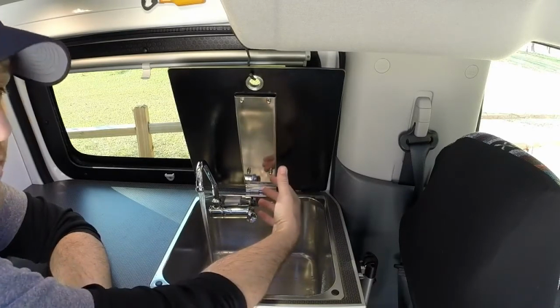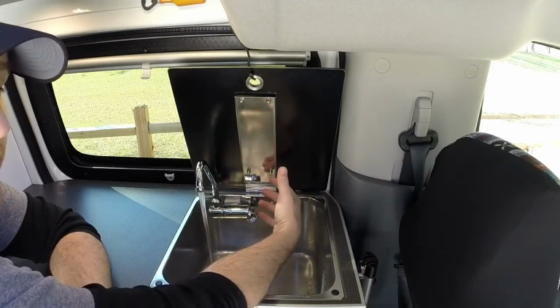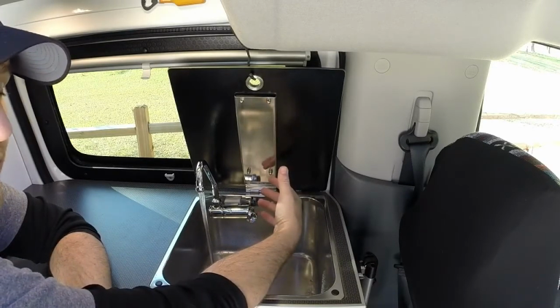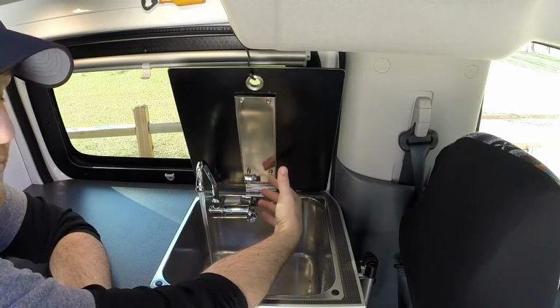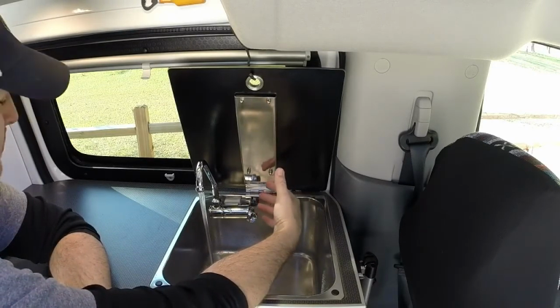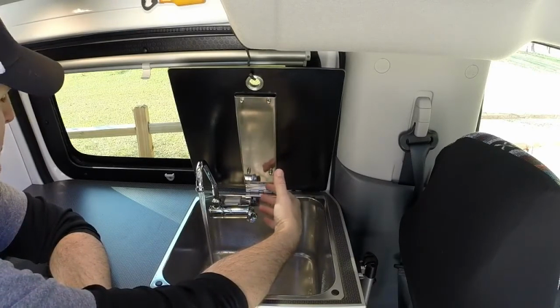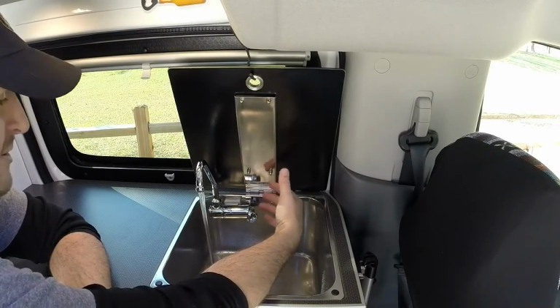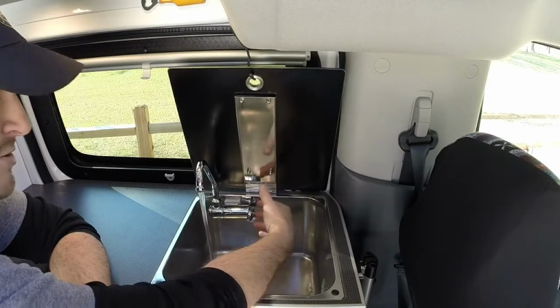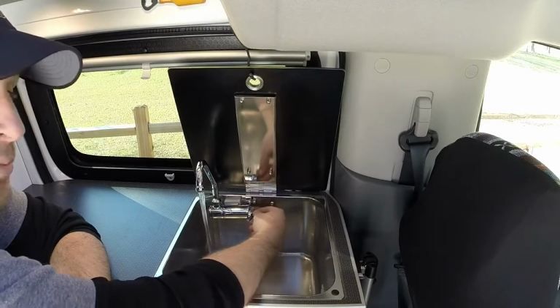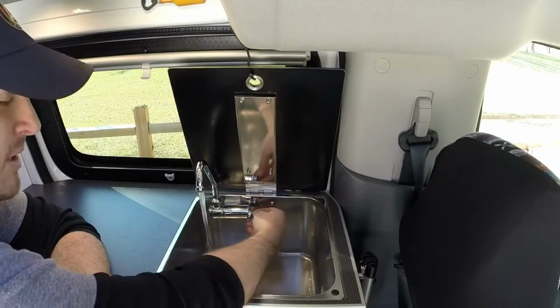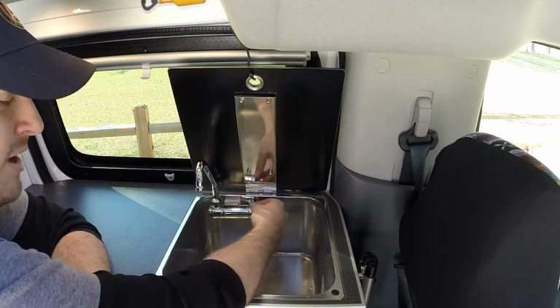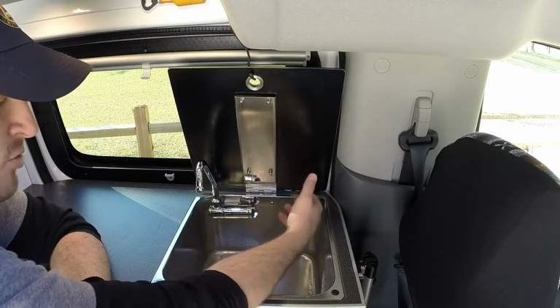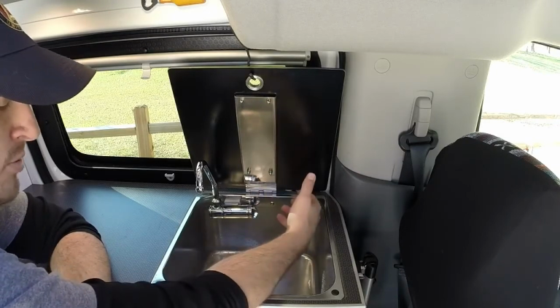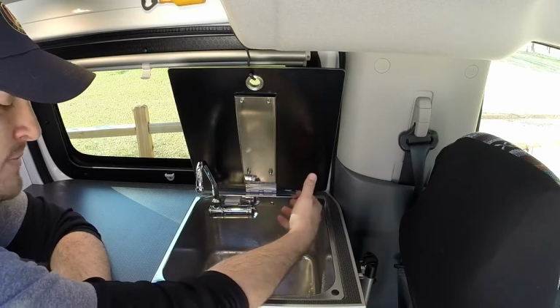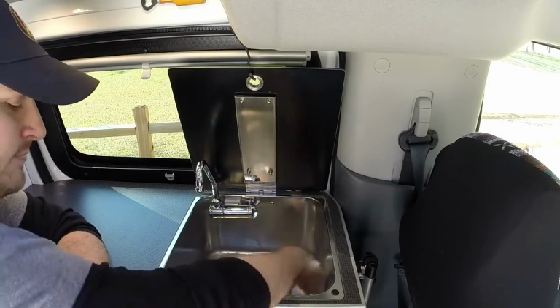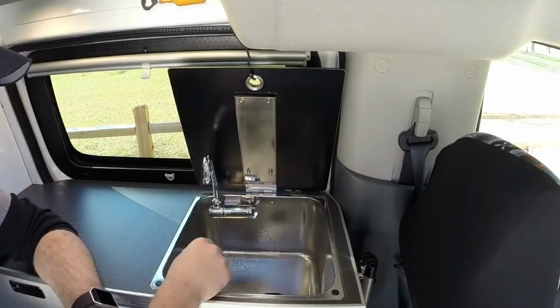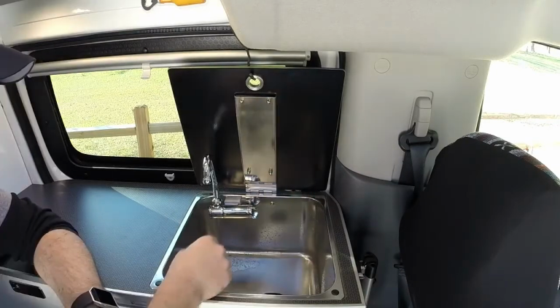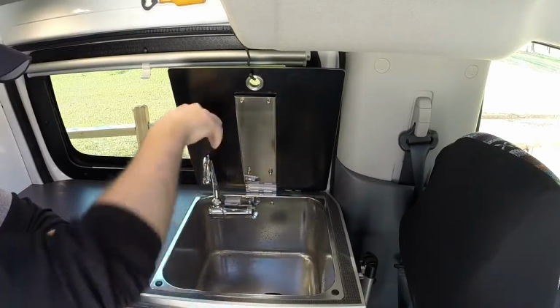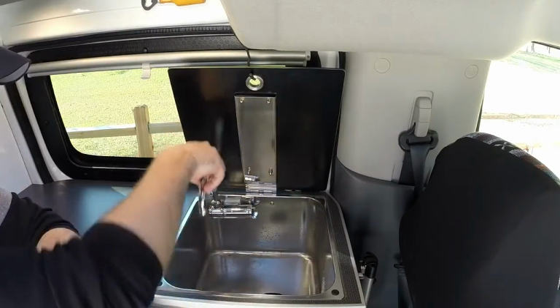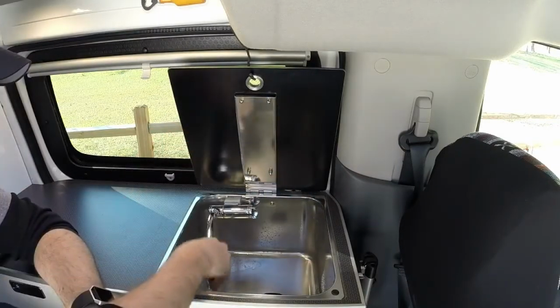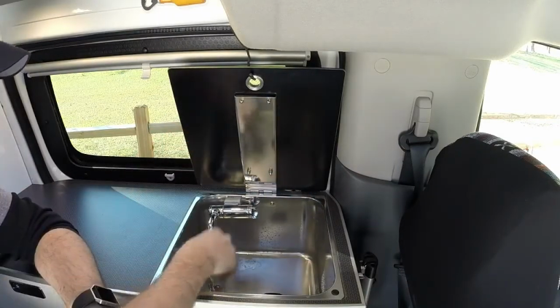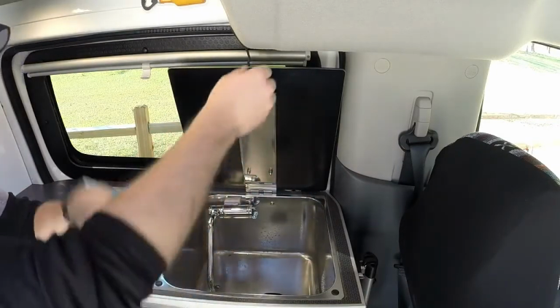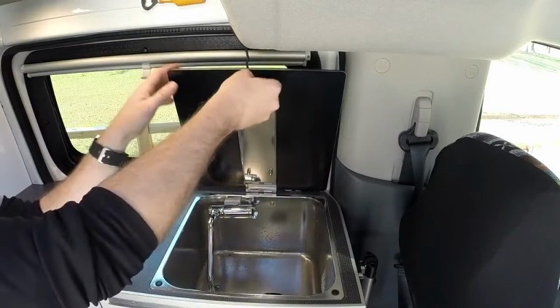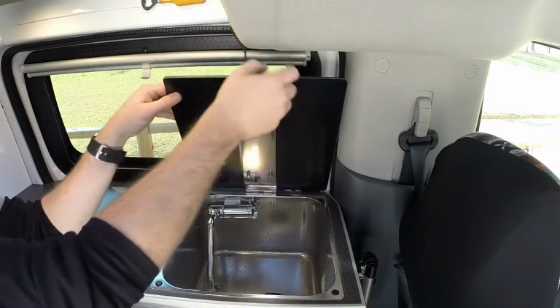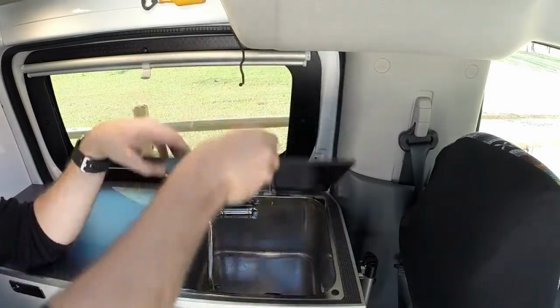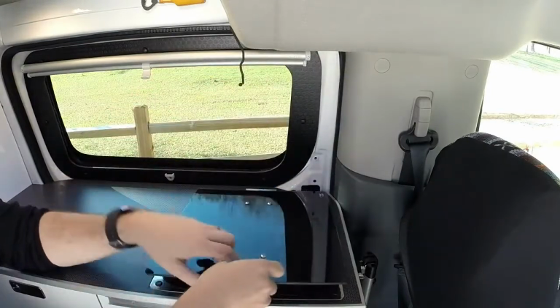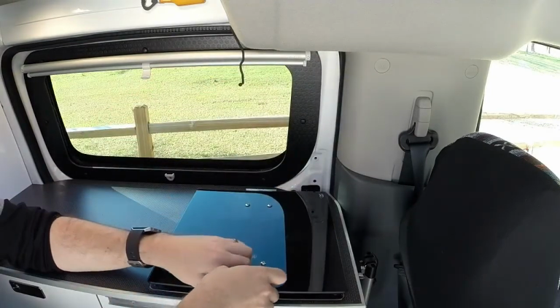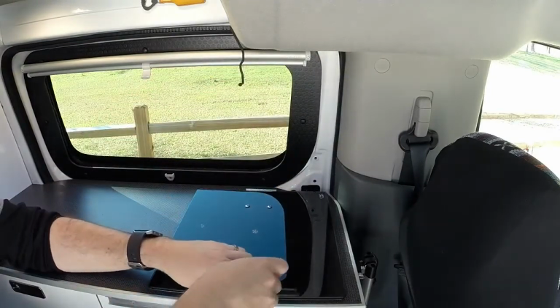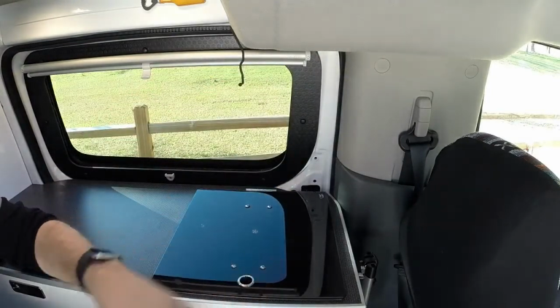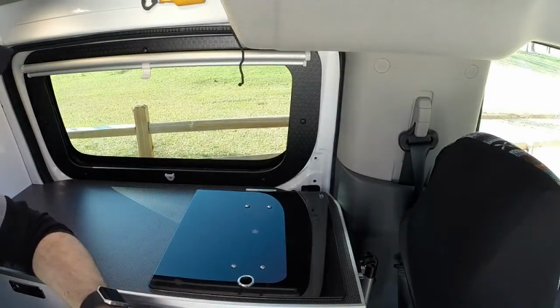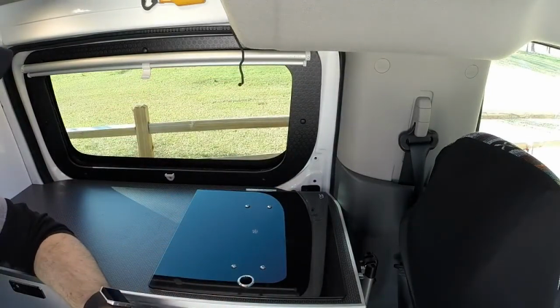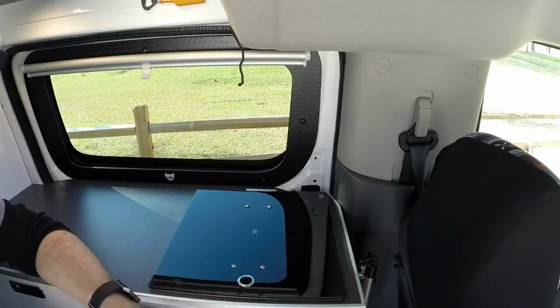Don't be alarmed by that buzzing noise — that's just the water pump making sure you have enough water pressure. When you're done, just tilt it back, unhook, and there you go.